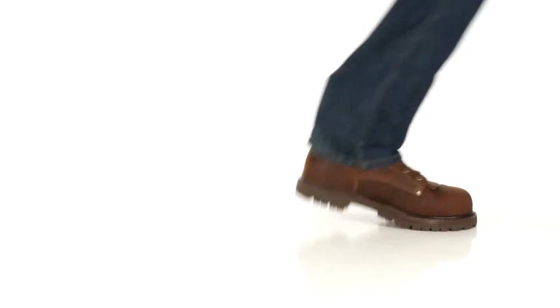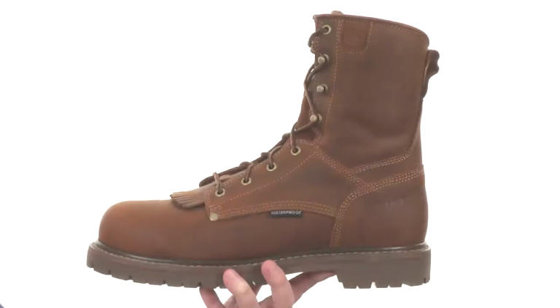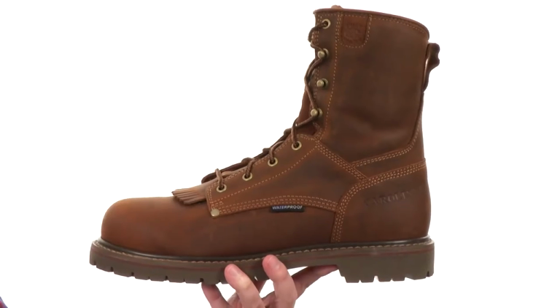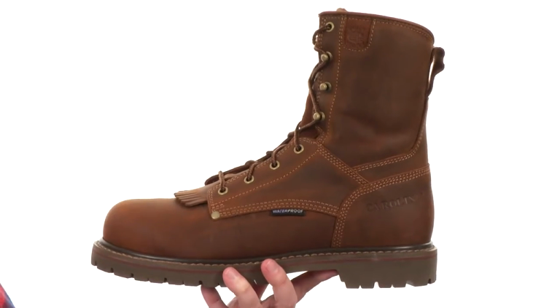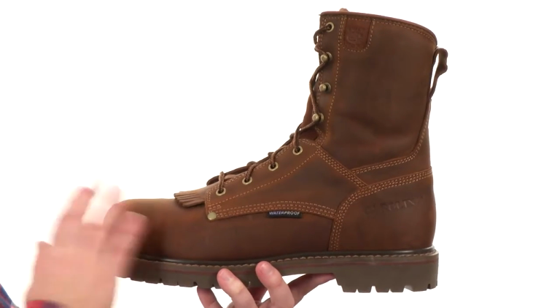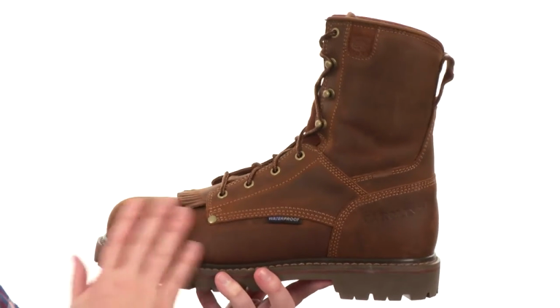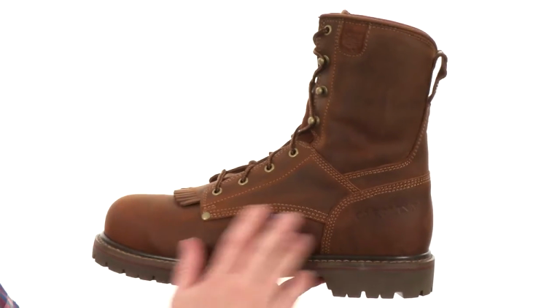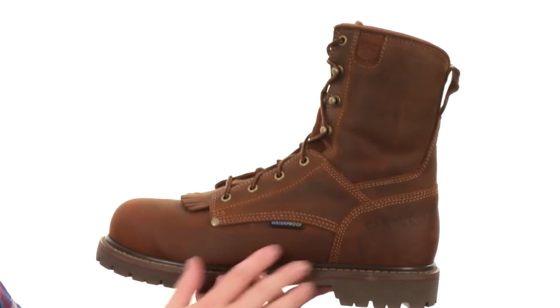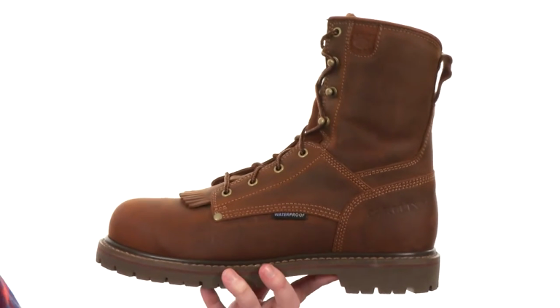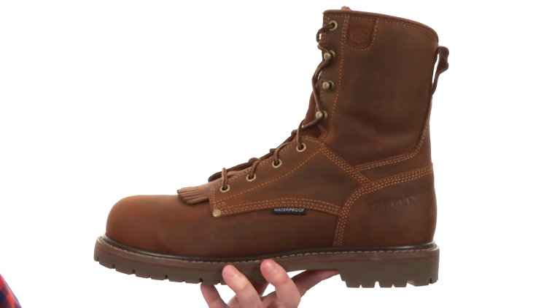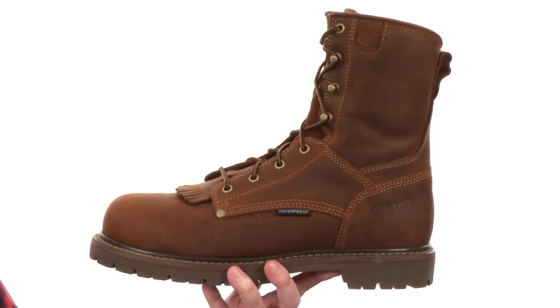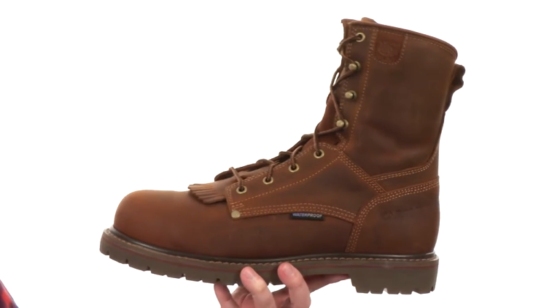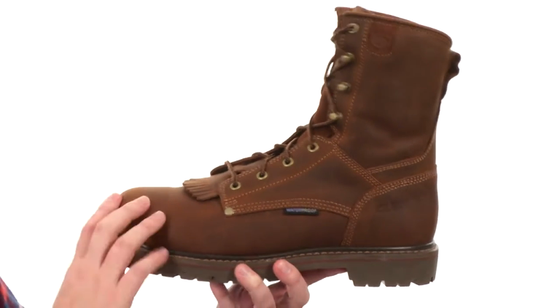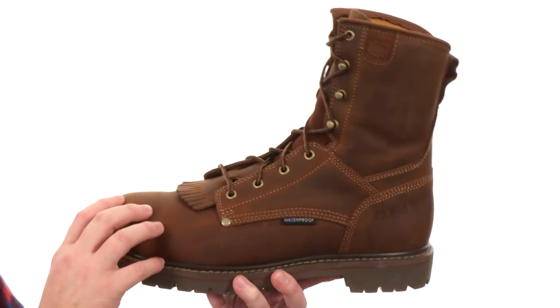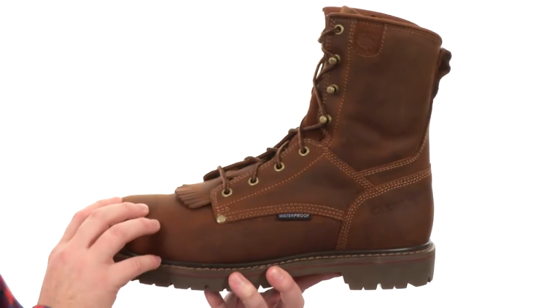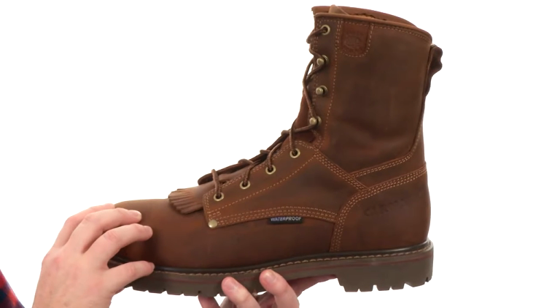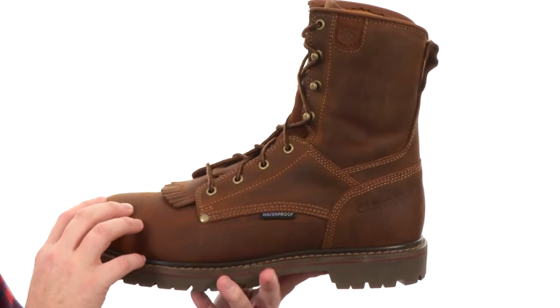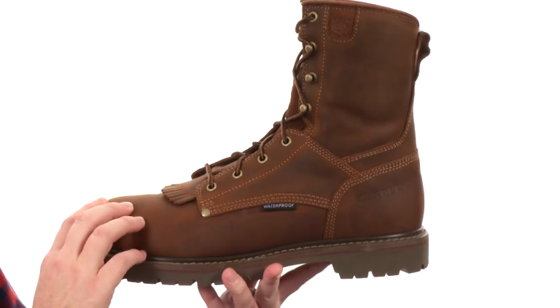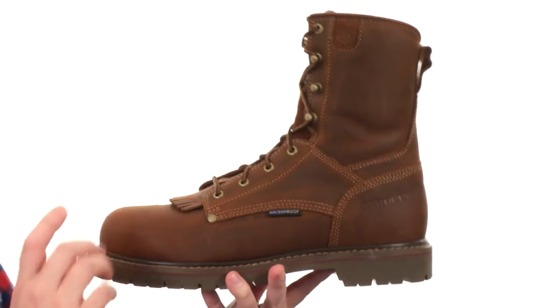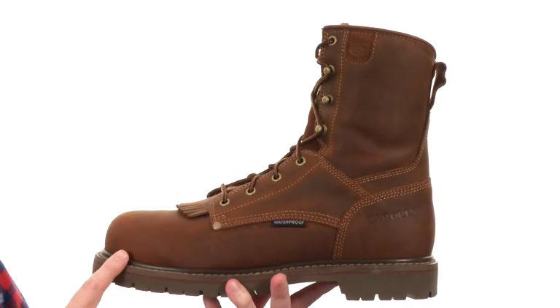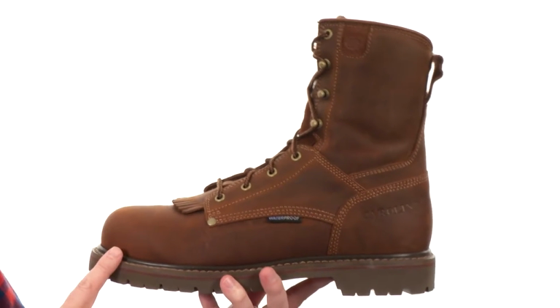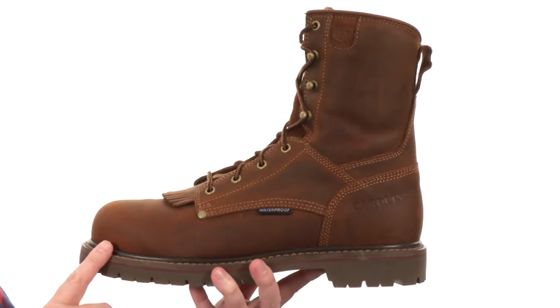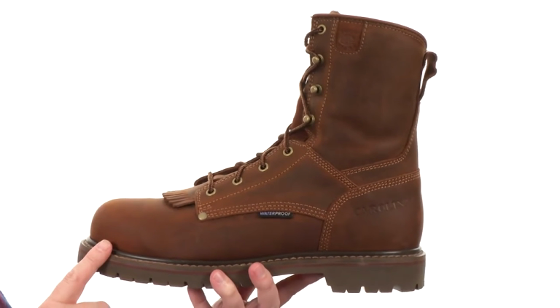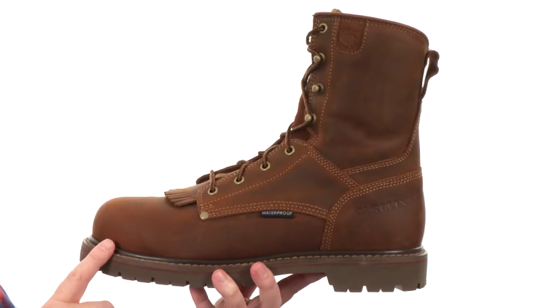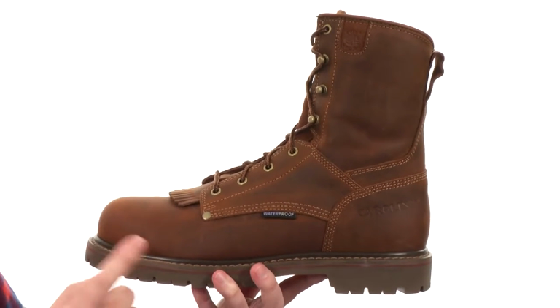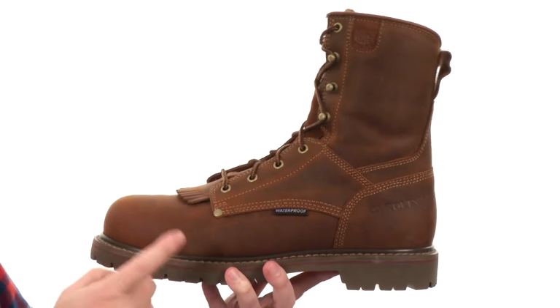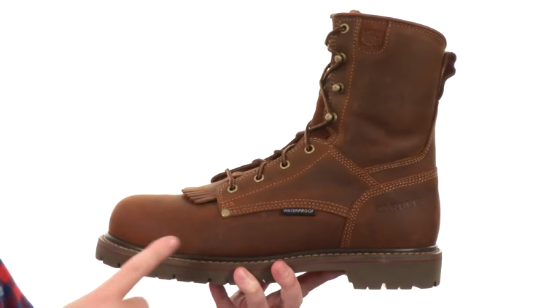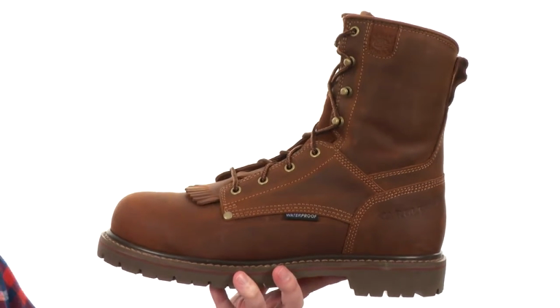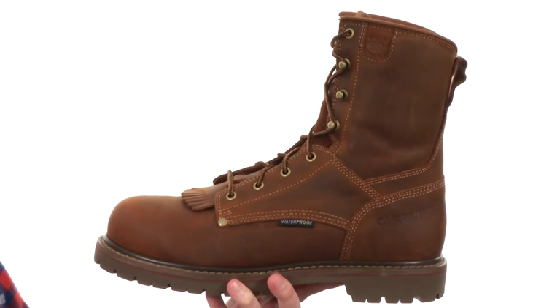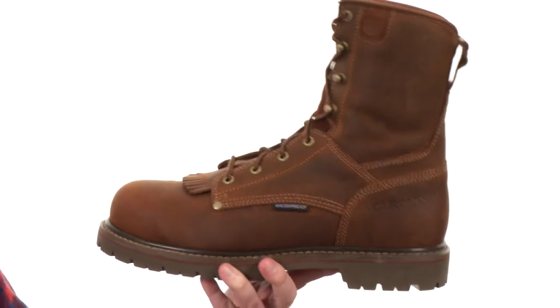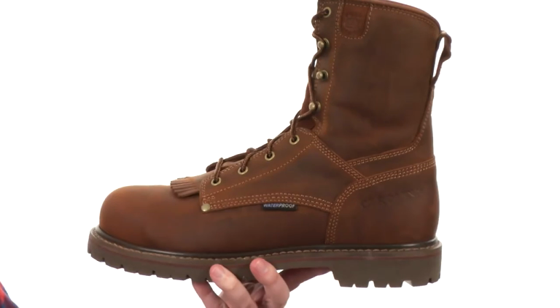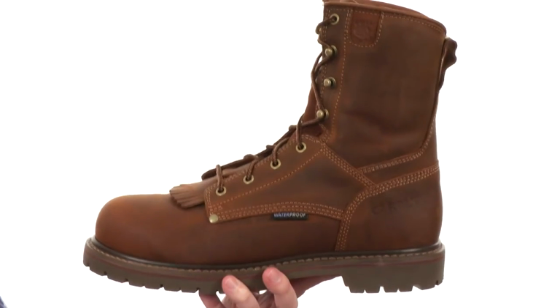These rugged boots are made out of durable leather on the upper. We've got a safety rated composite toe in there, it's been electrical hazard rated as well, and this boot's going to be waterproof.